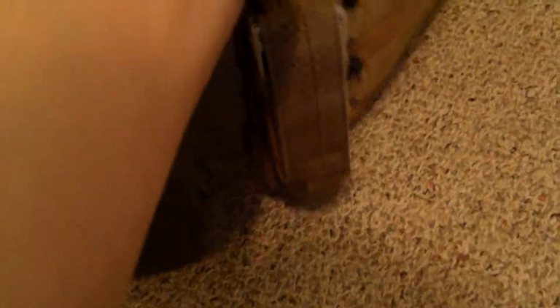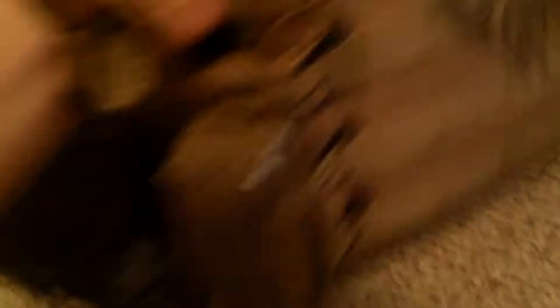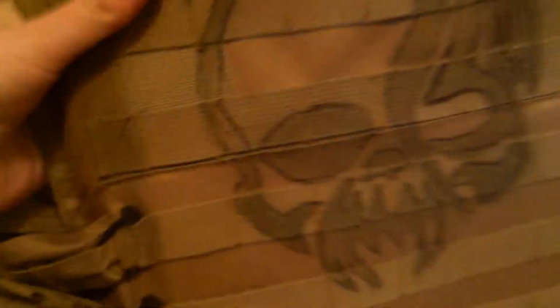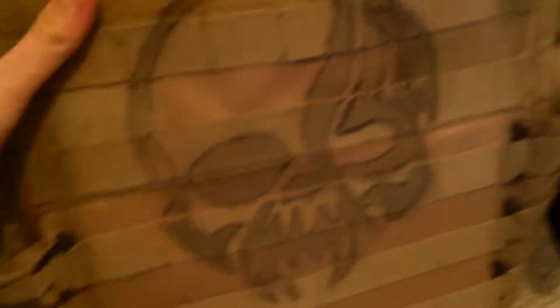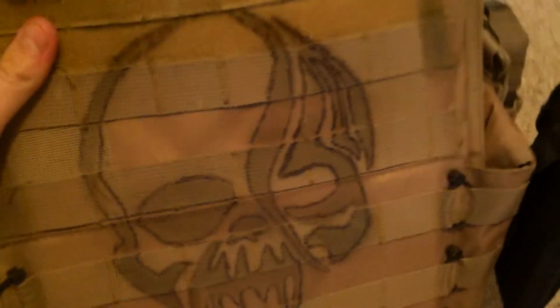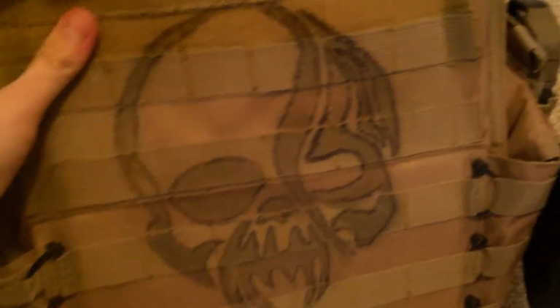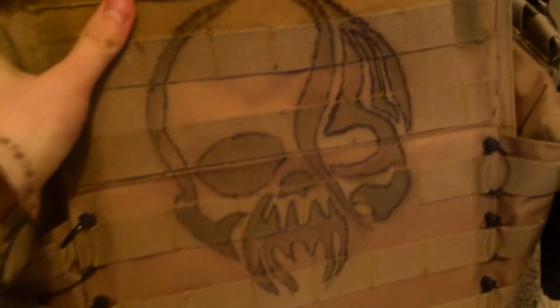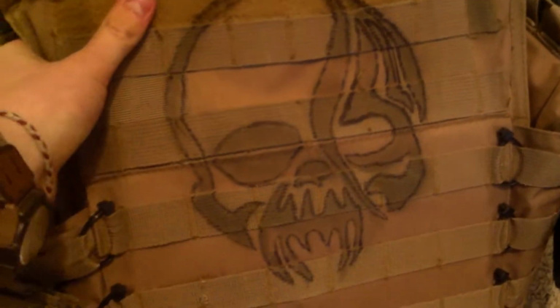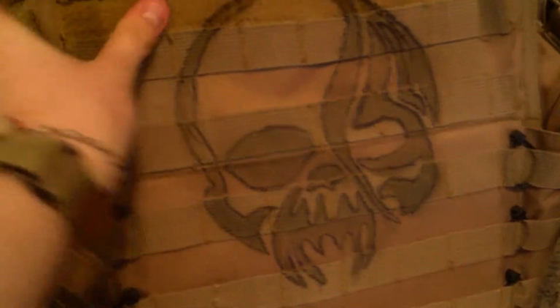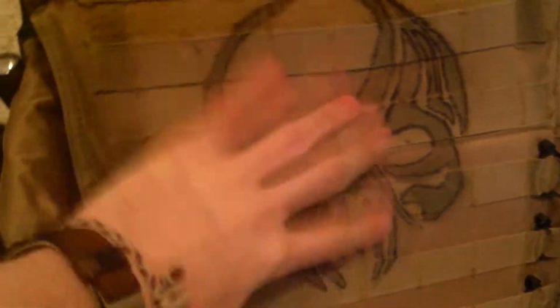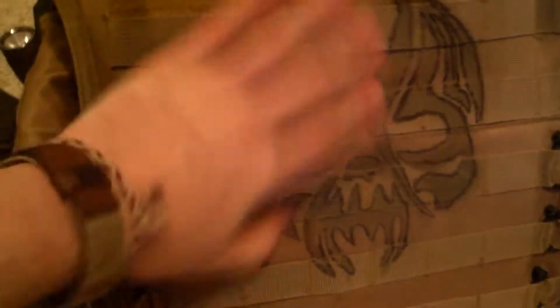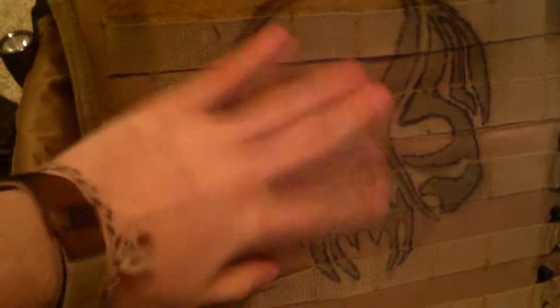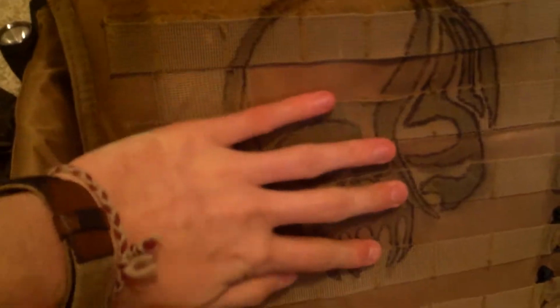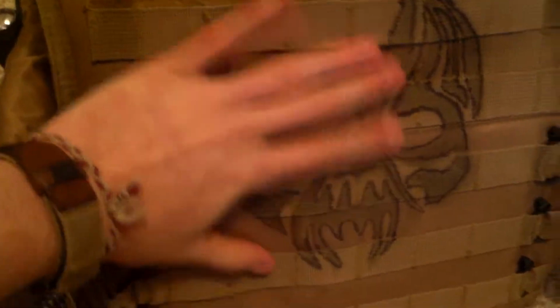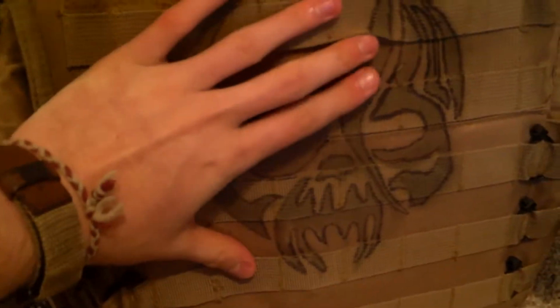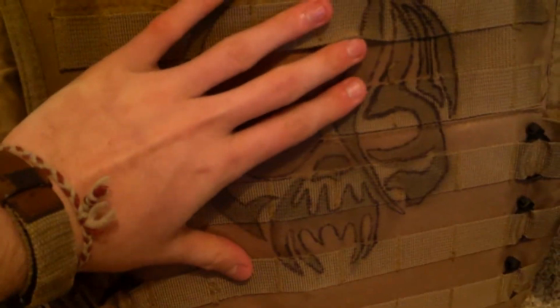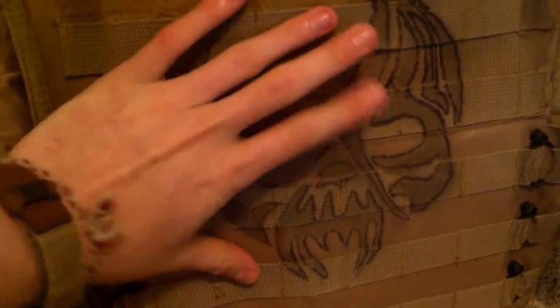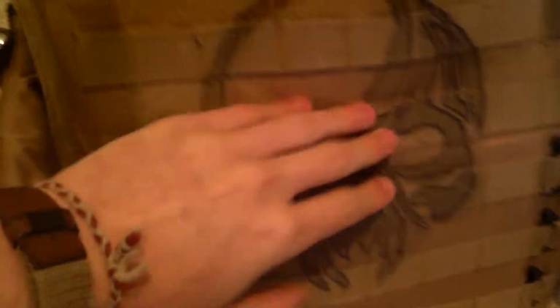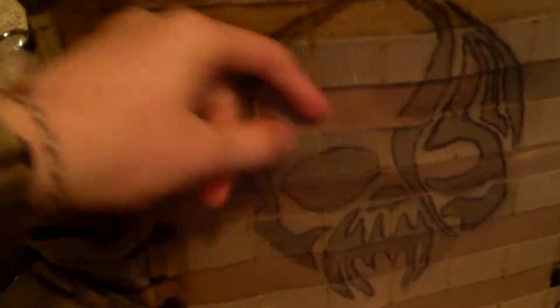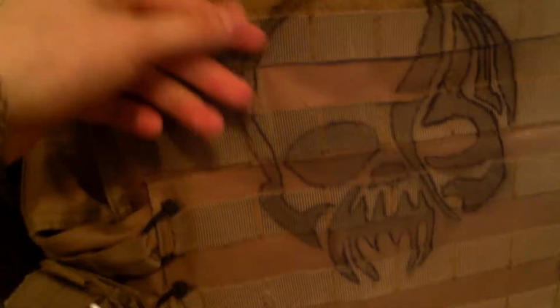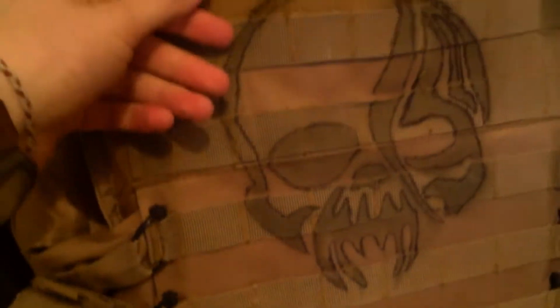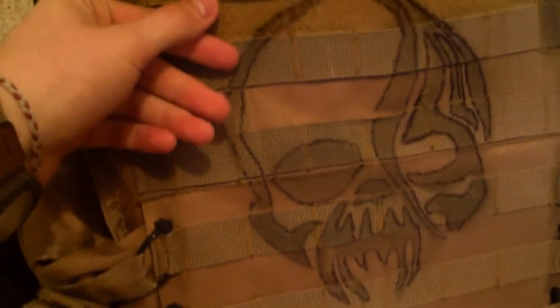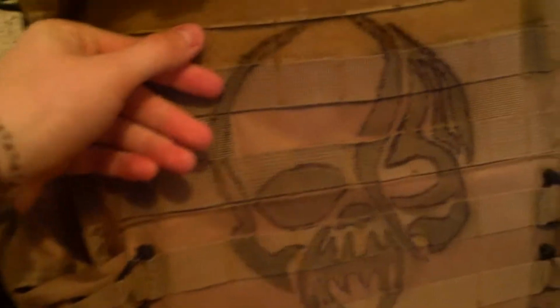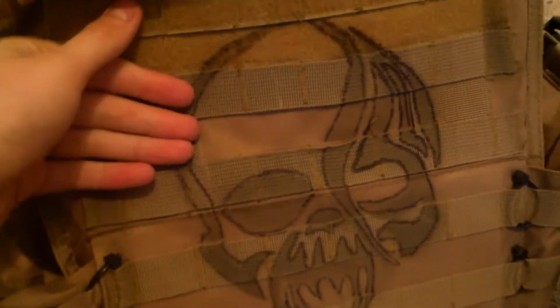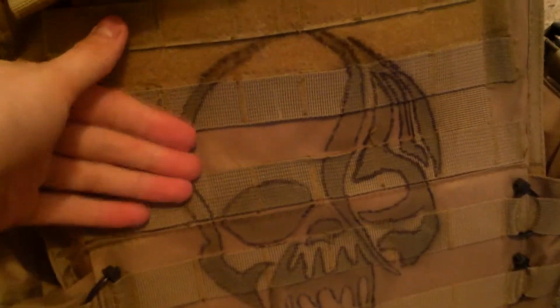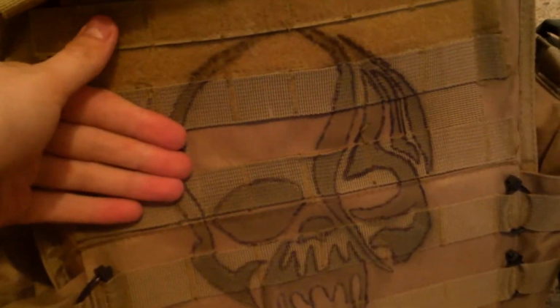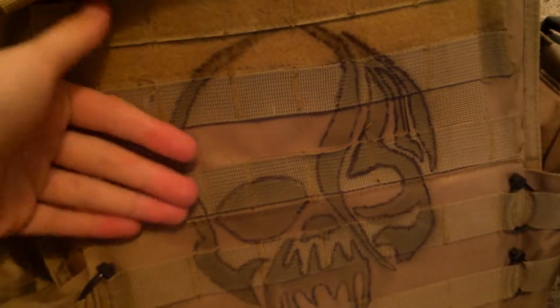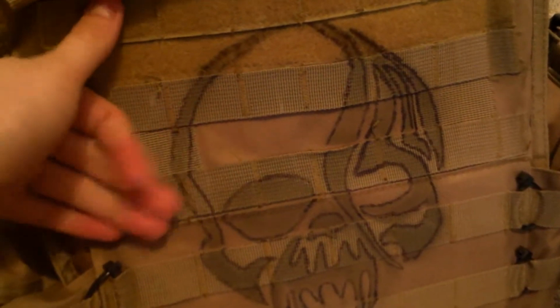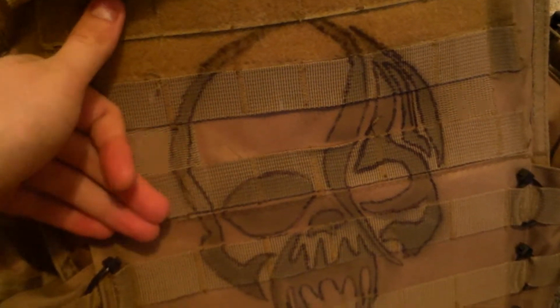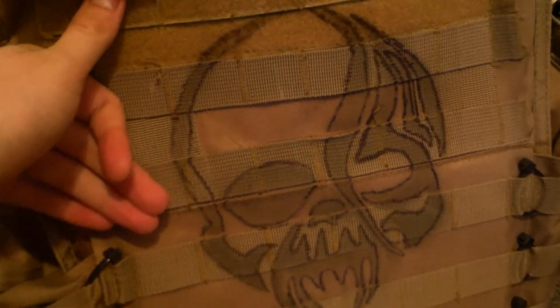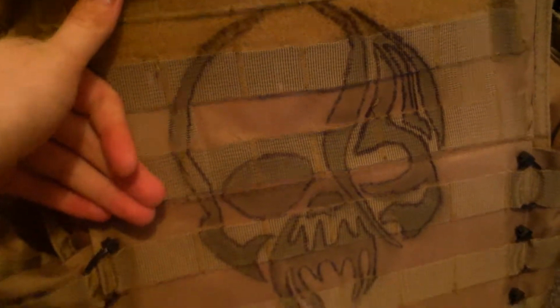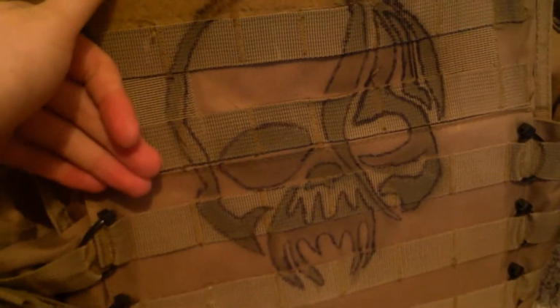Moving on to the back, I have this paint job that I just got off of Google Images, made a stencil, and did that.